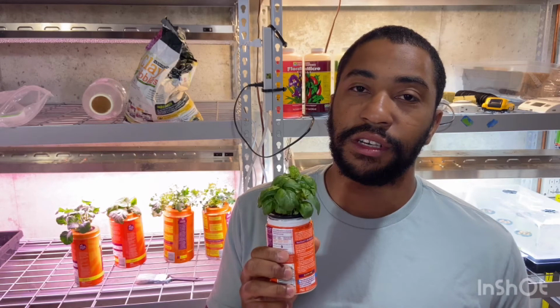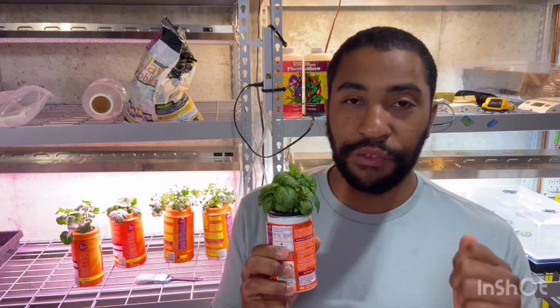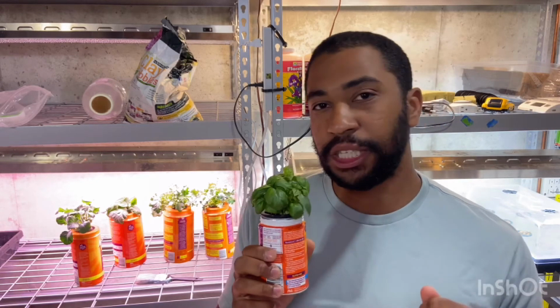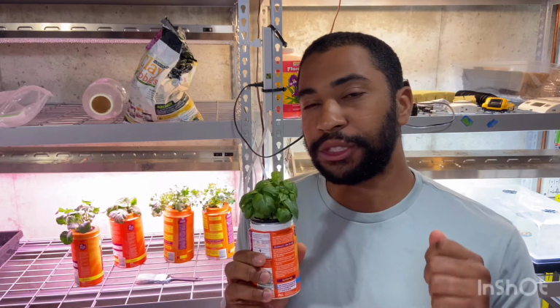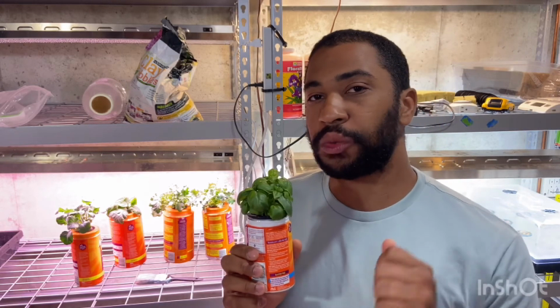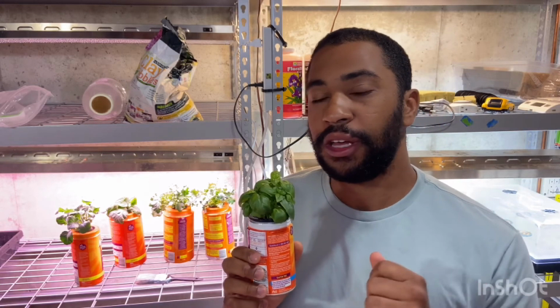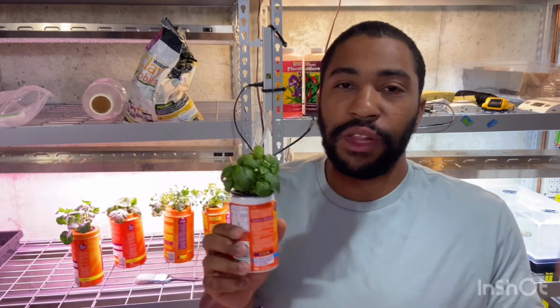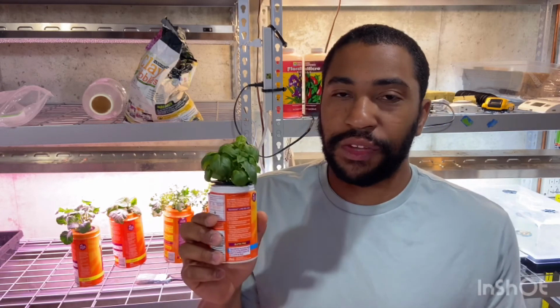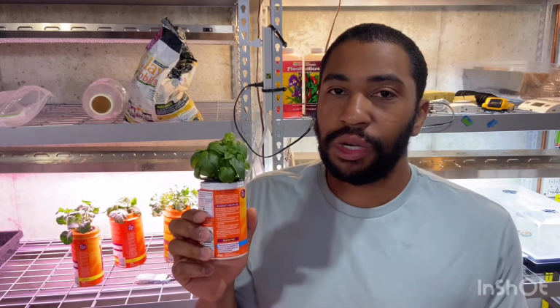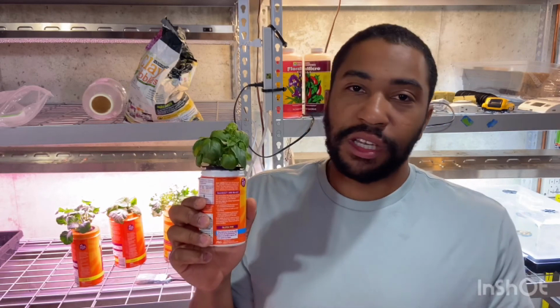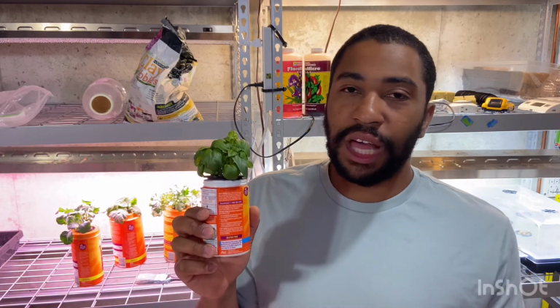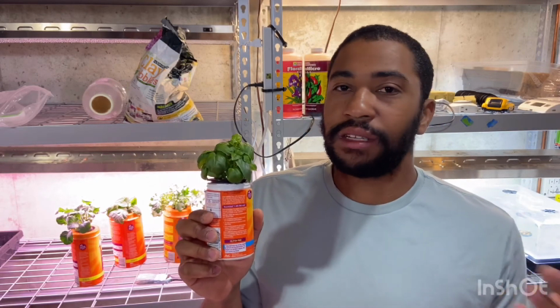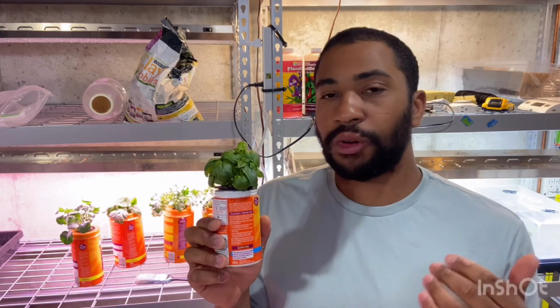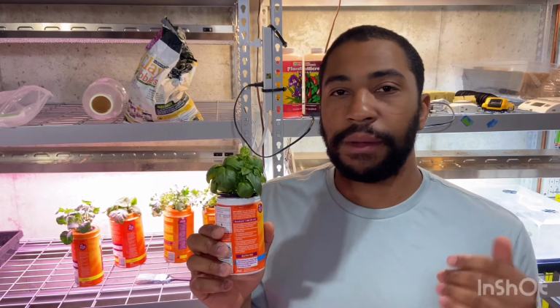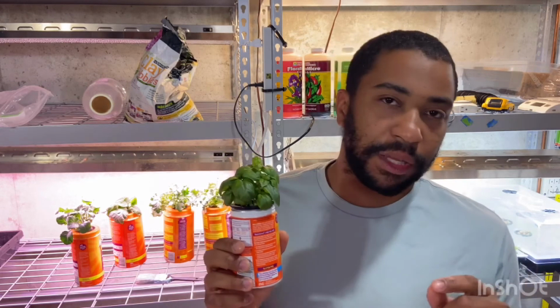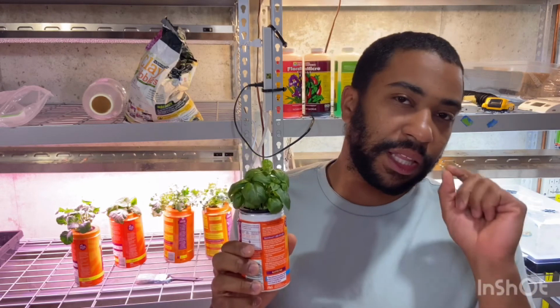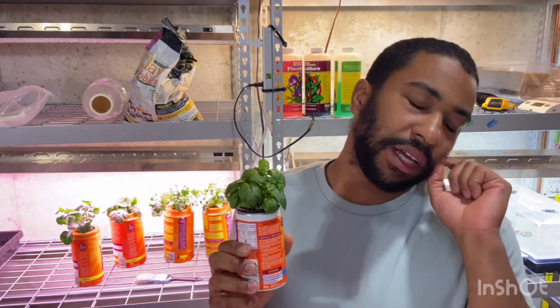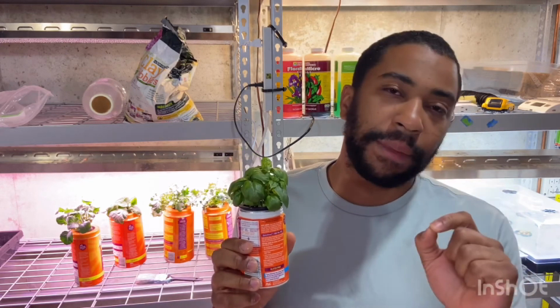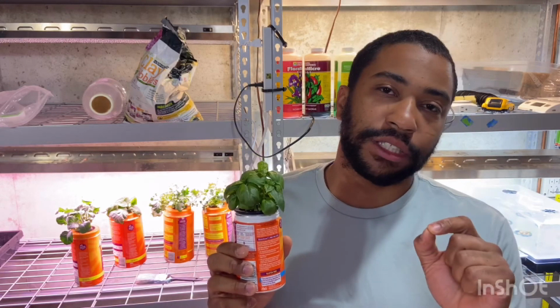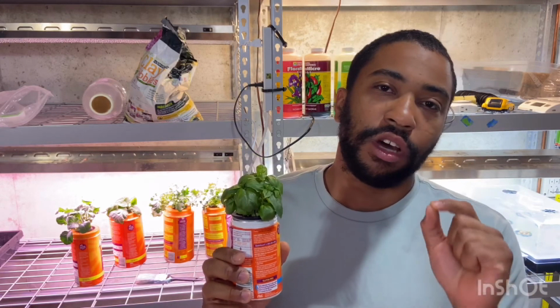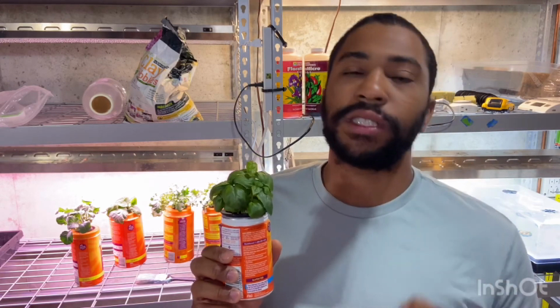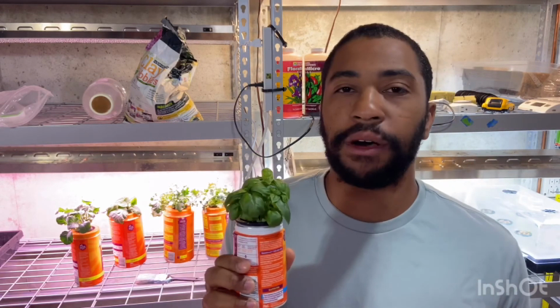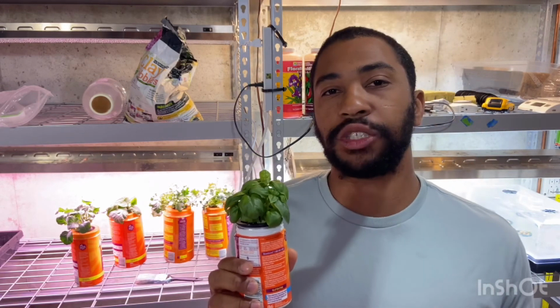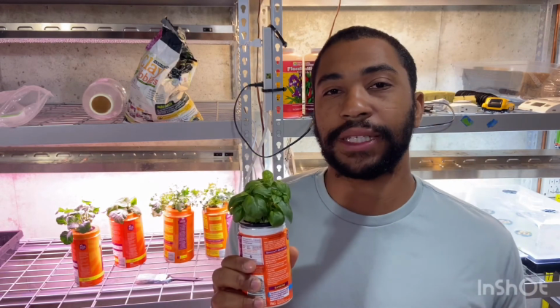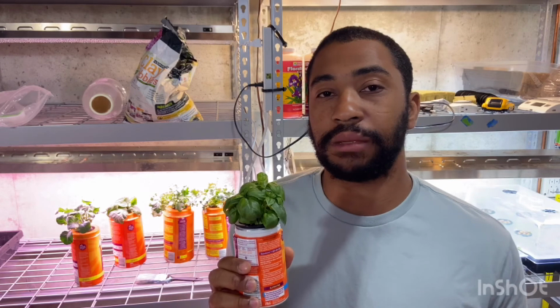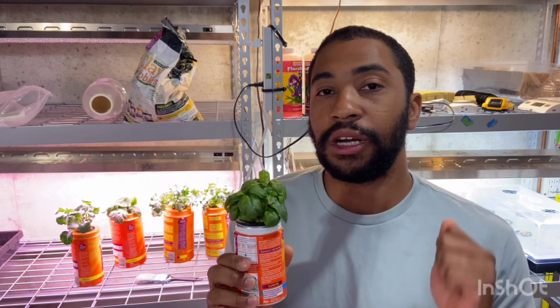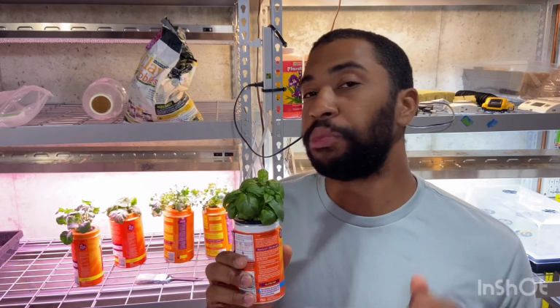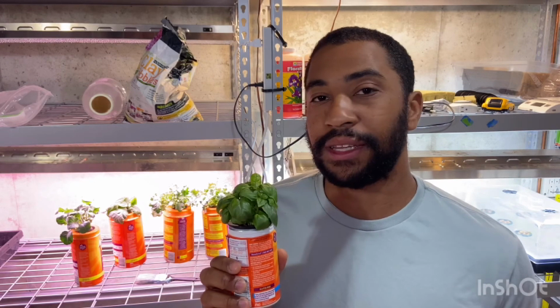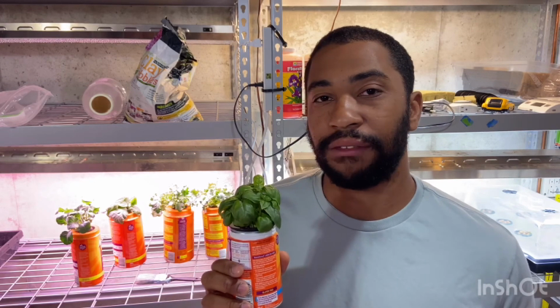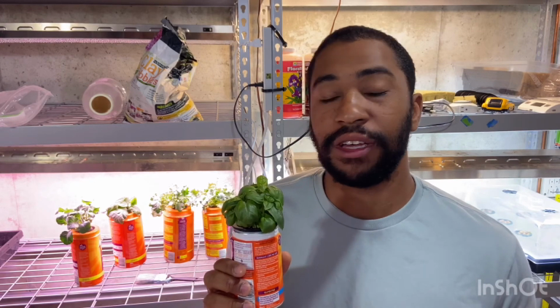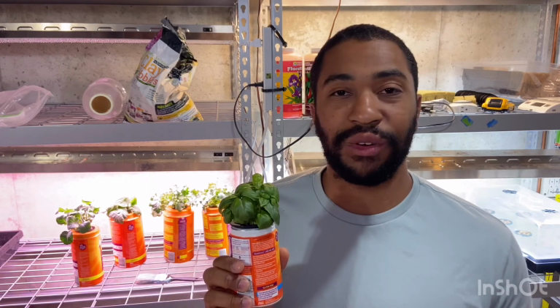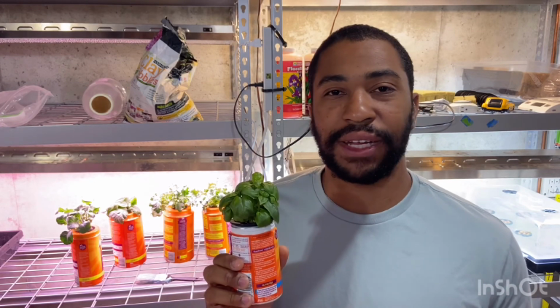Thank you for watching. My name is Joshua Rudd. If you liked this video, give it a like, subscribe, and tell me in the comment section what type of hydroponic system you're planning to have. Thank you and have a great day!